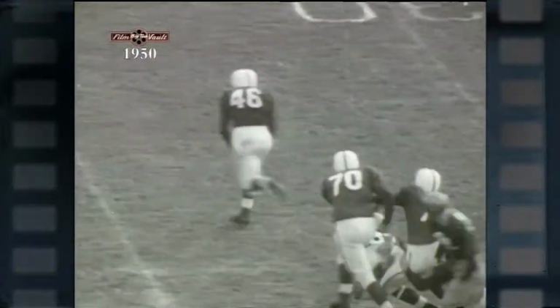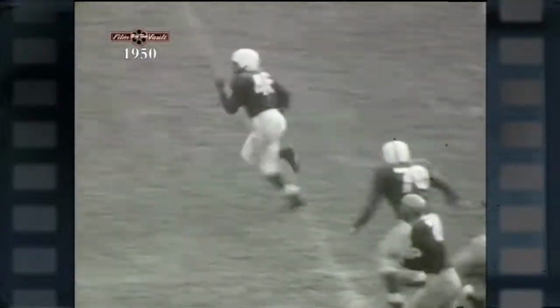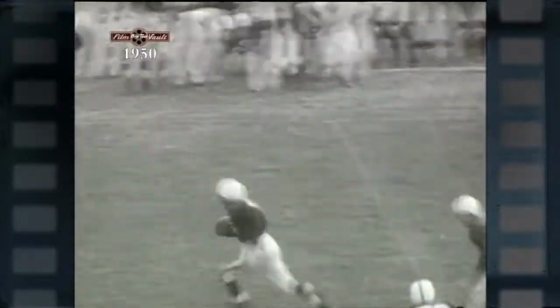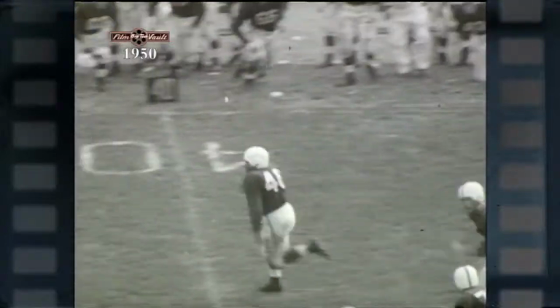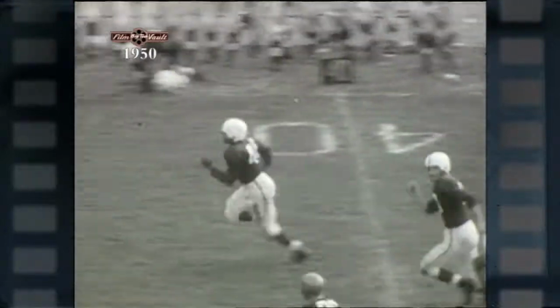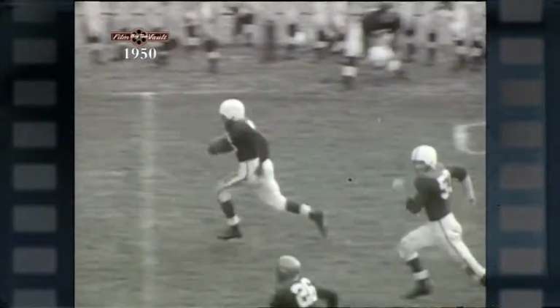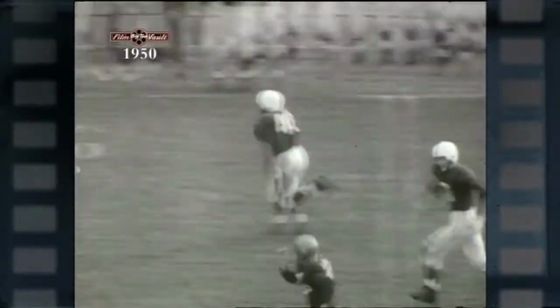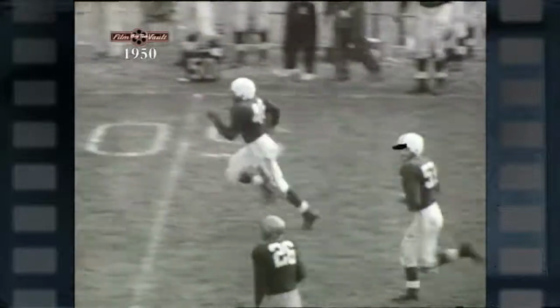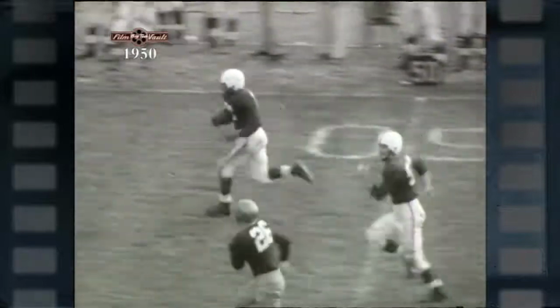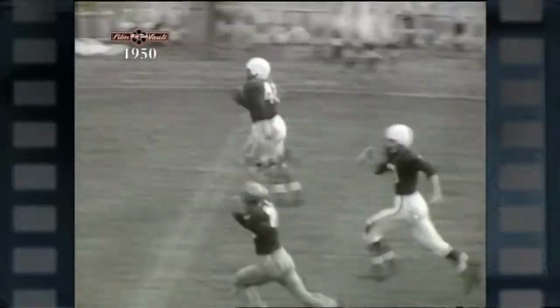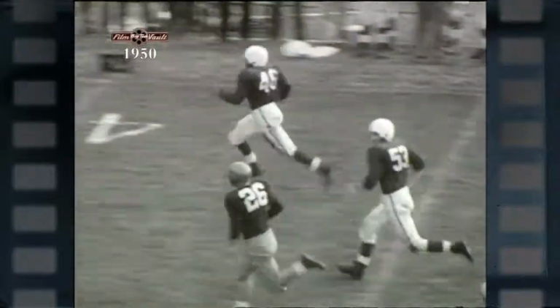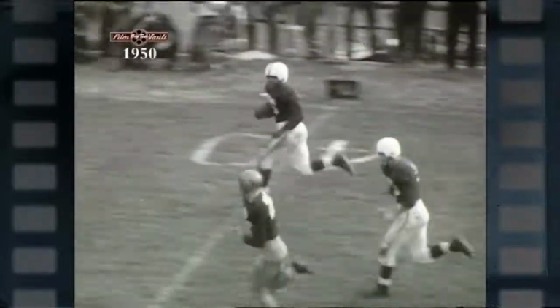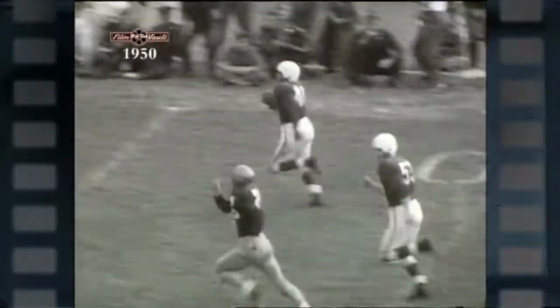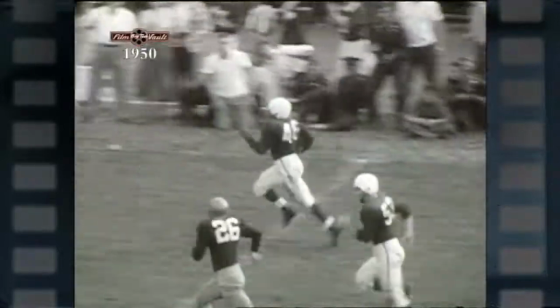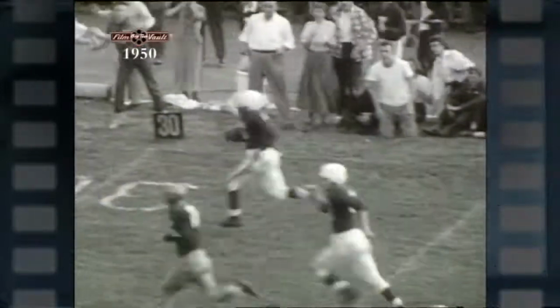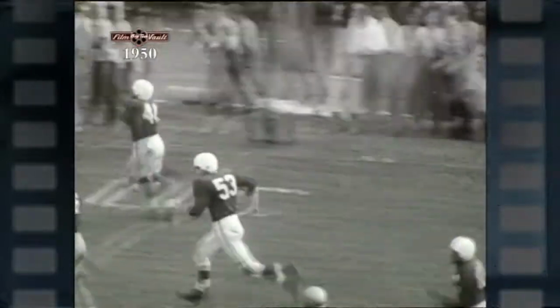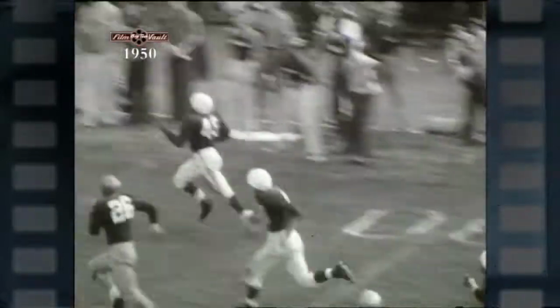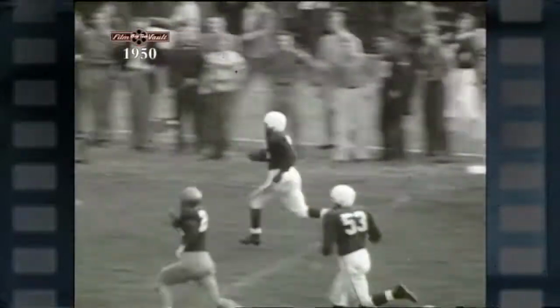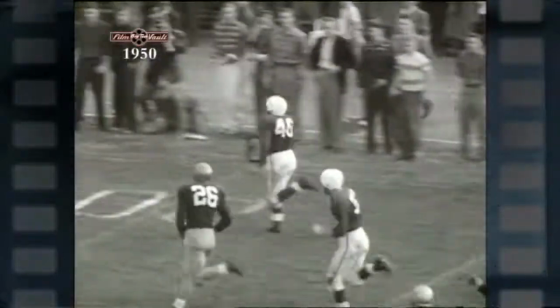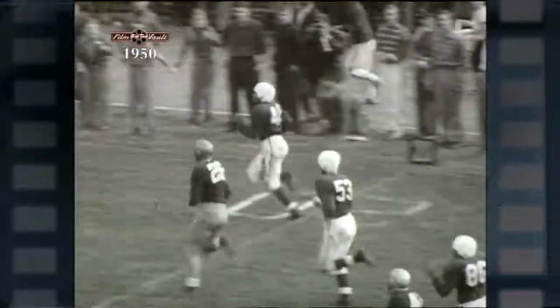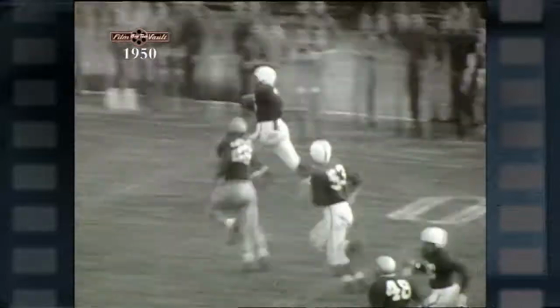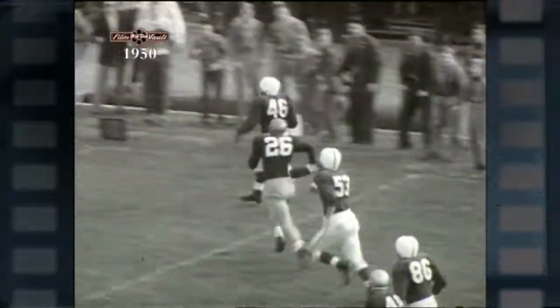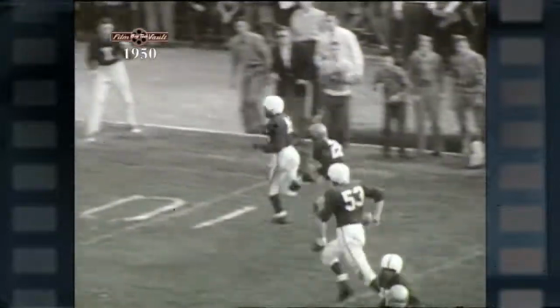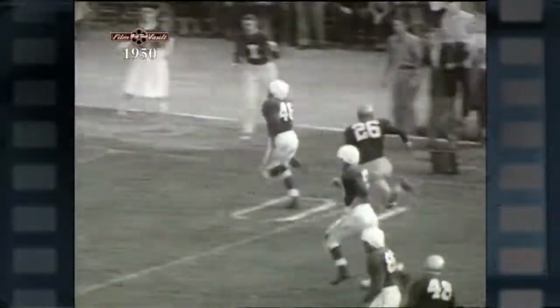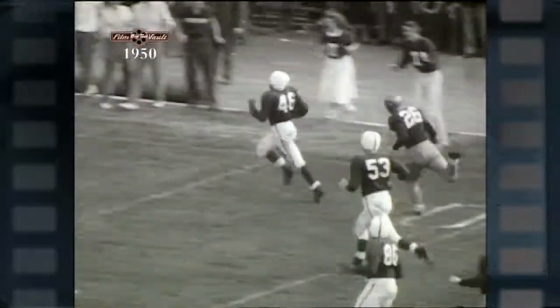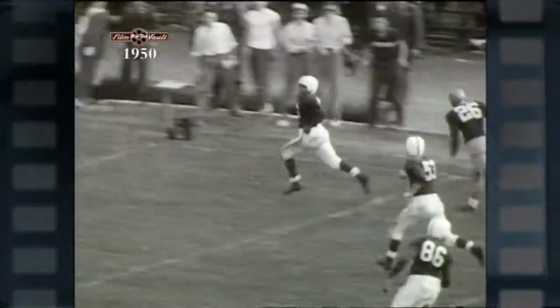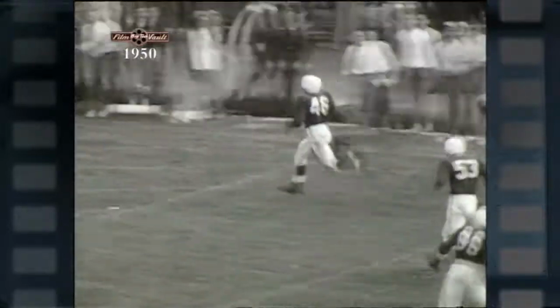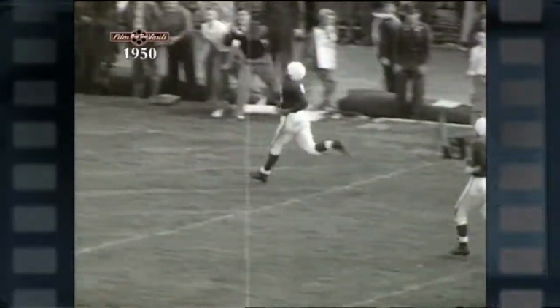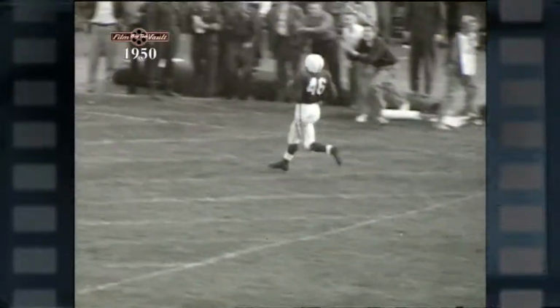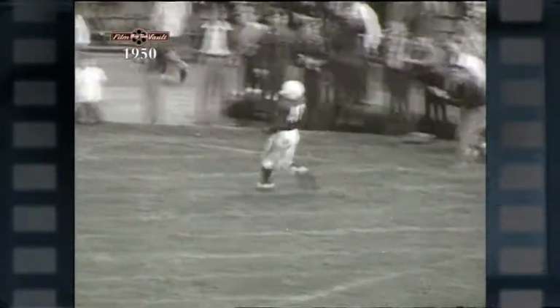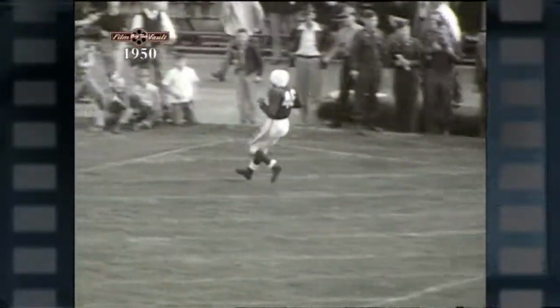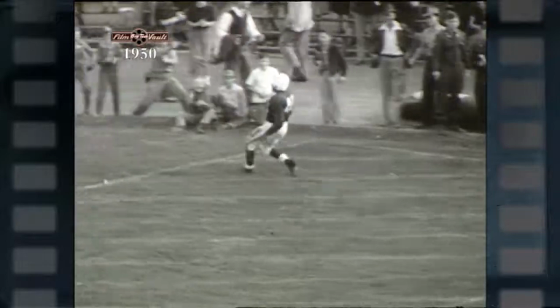Quickly outrunning what Notre Dame defenders are still on their feet, he swings over to the sideline with only Johnny Bush in pursuit. And that is a hopeless pursuit as Bobby Robertson outruns him and goes all the way — 83 yards for a touchdown.